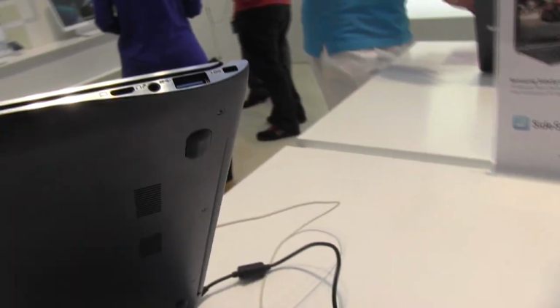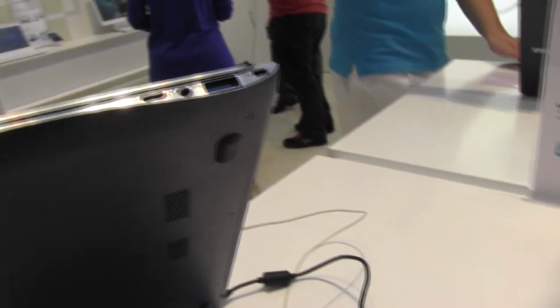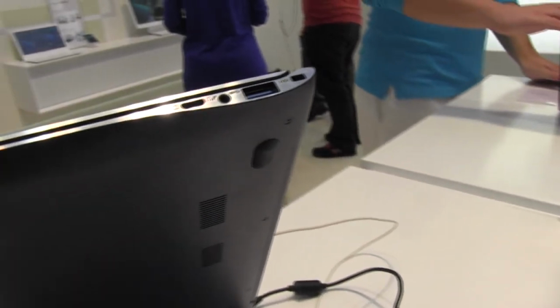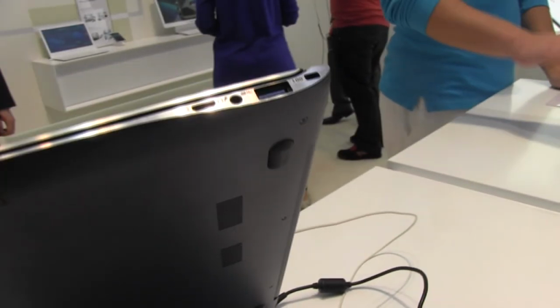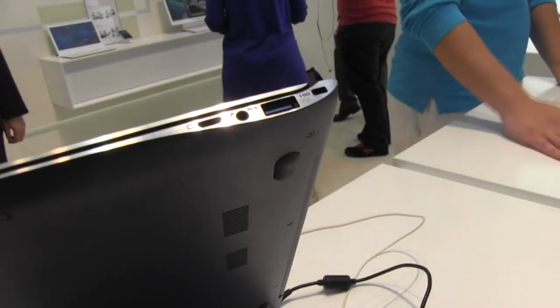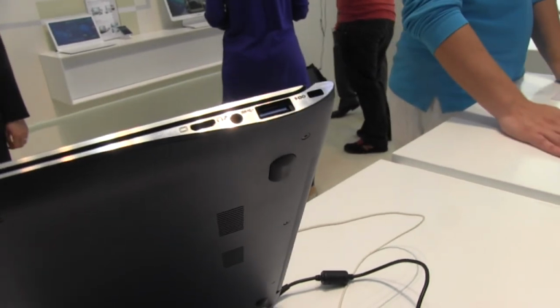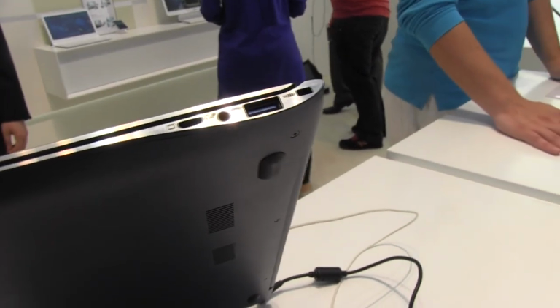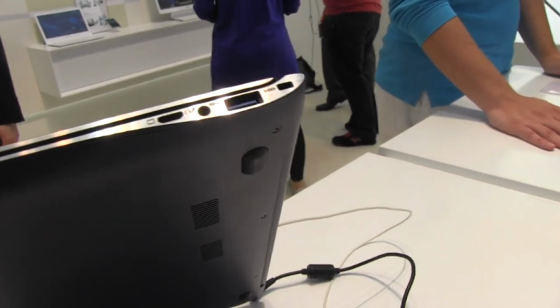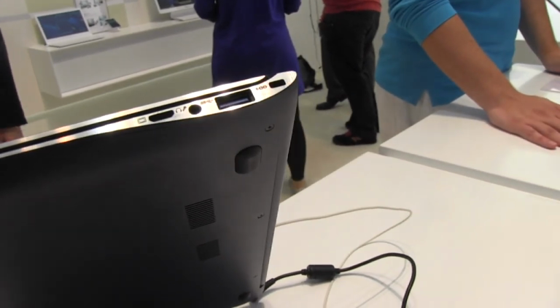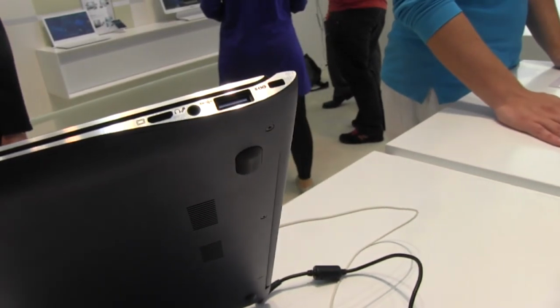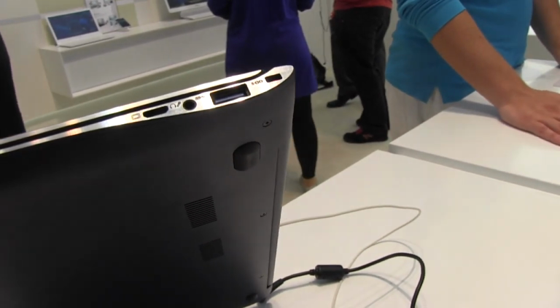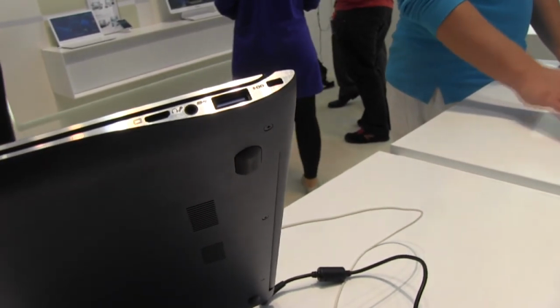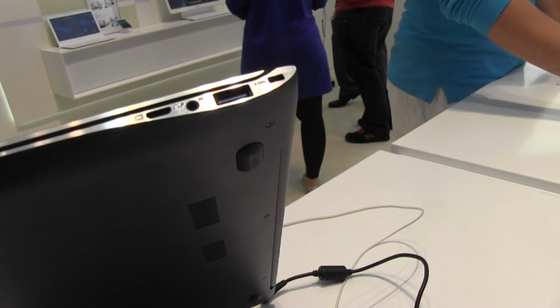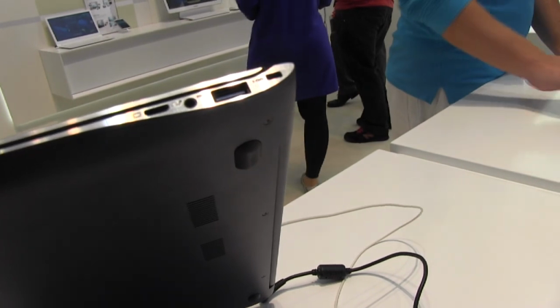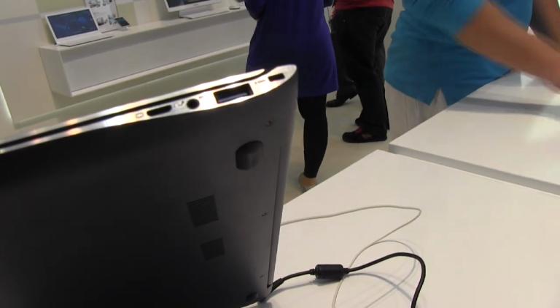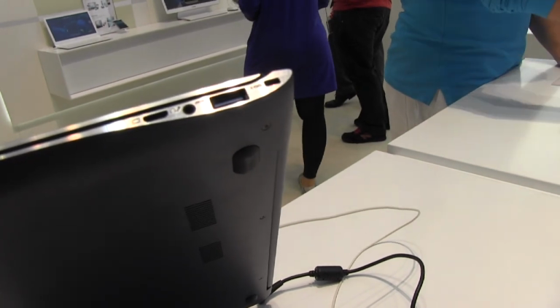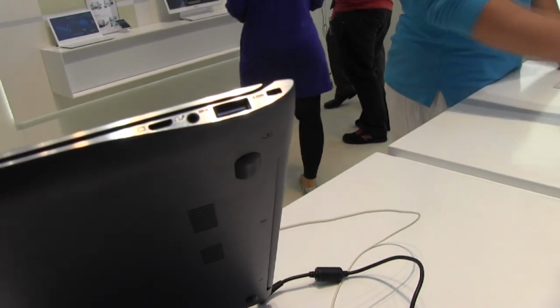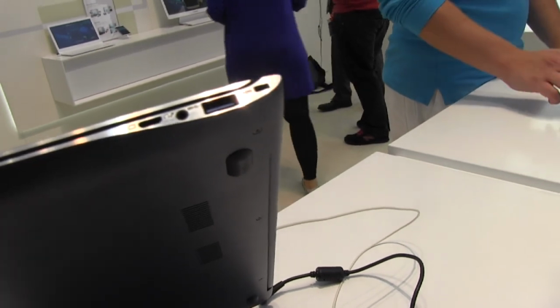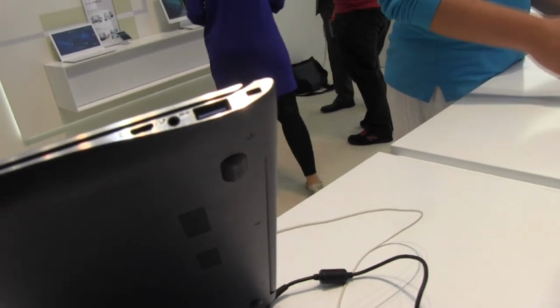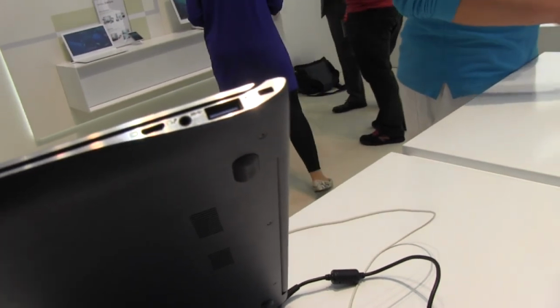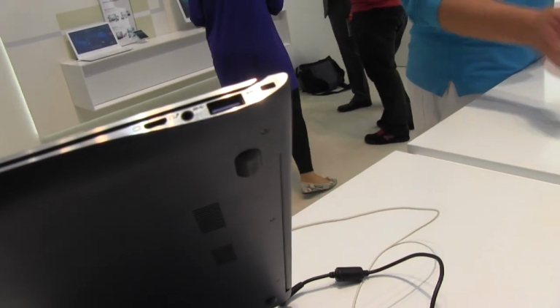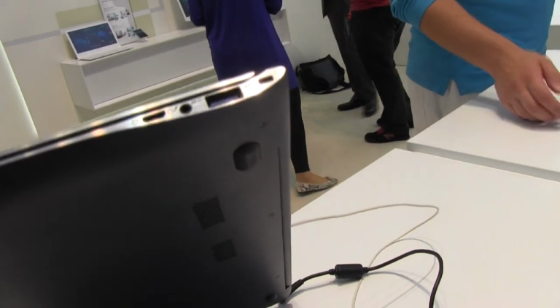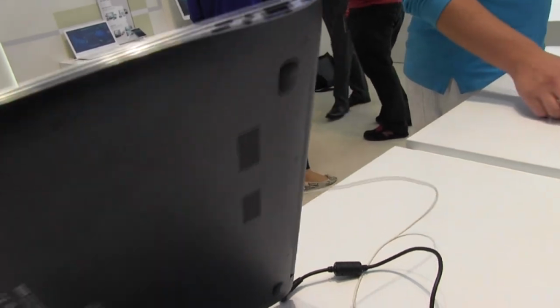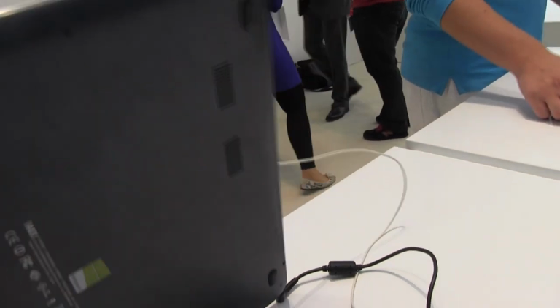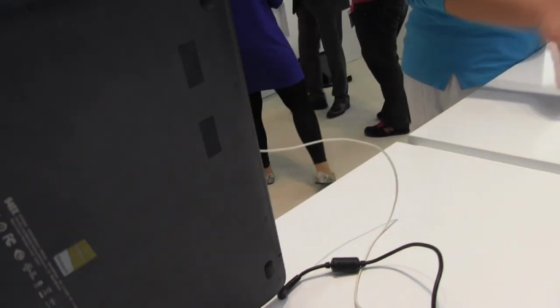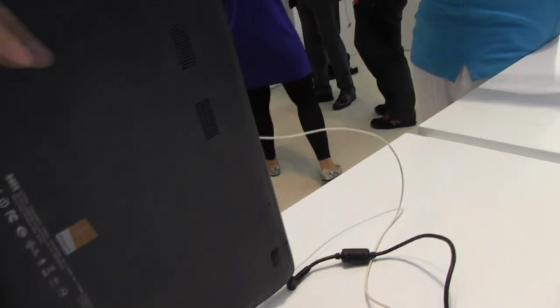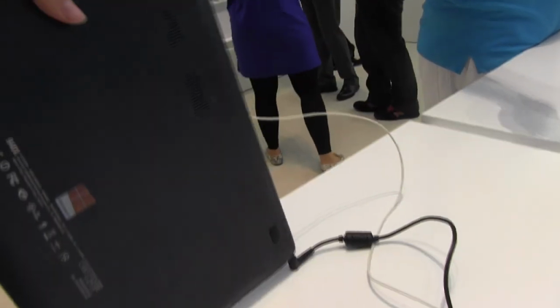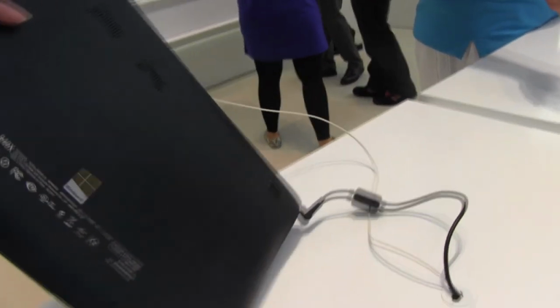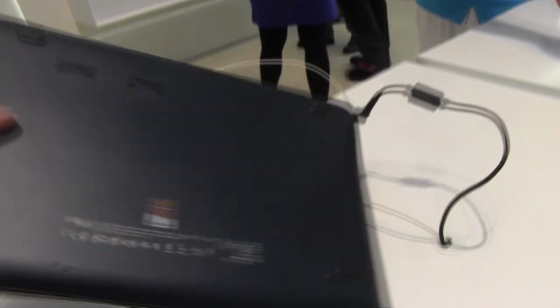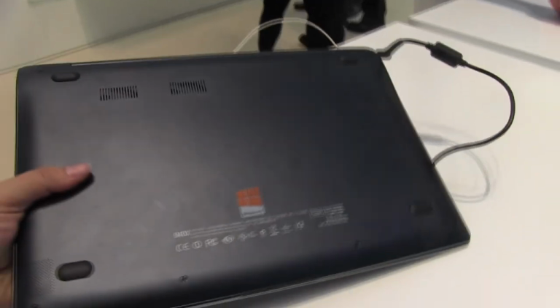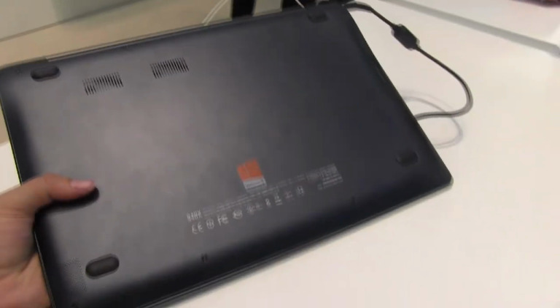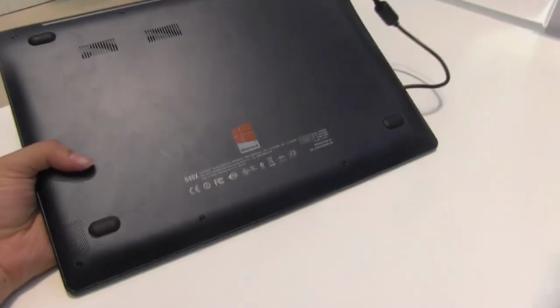Taking a quick look over here, we have a DisplayPort, a combined microphone and headphone jack, USB 3, and a Kensington lock at the back — because we don't want anyone stealing this beauty.